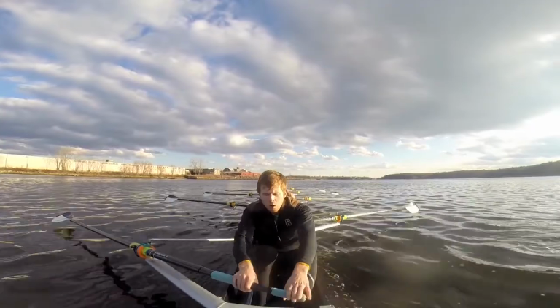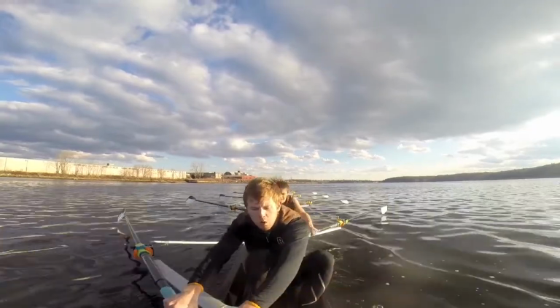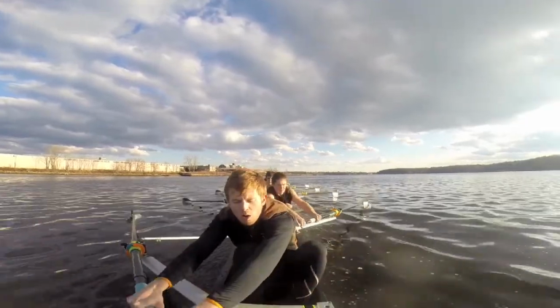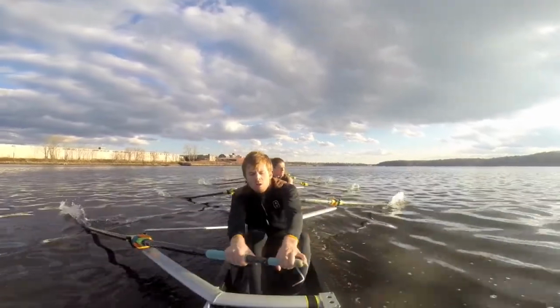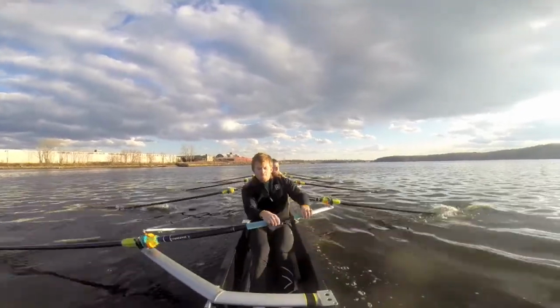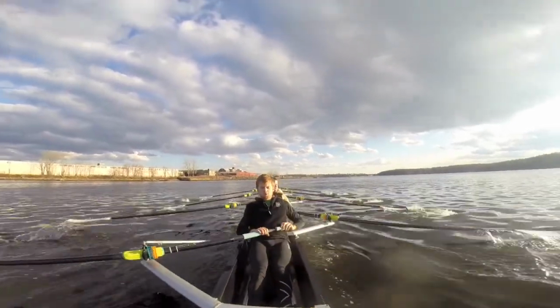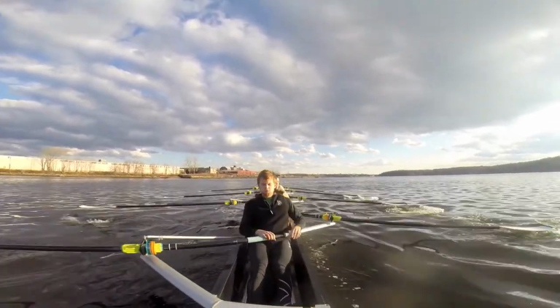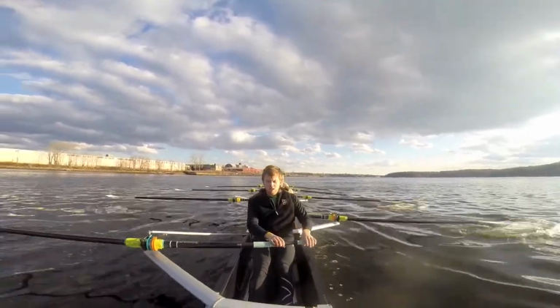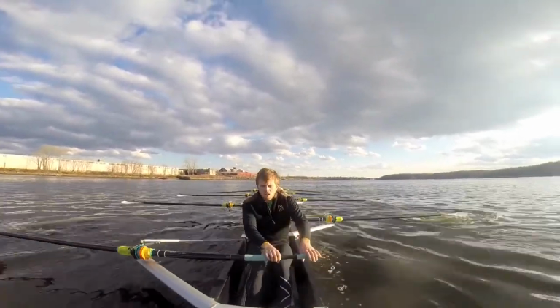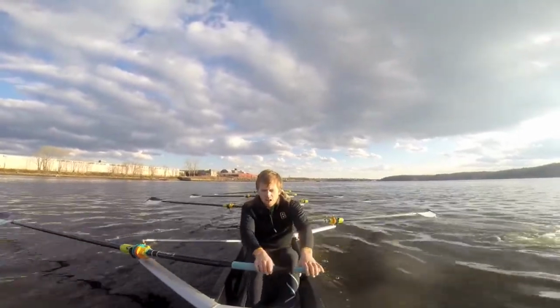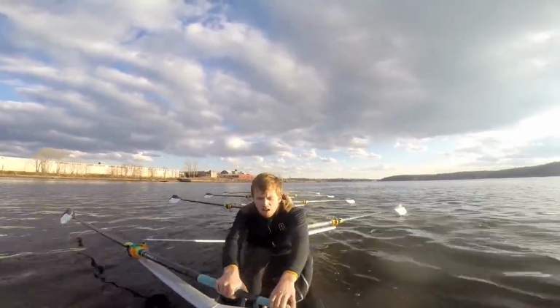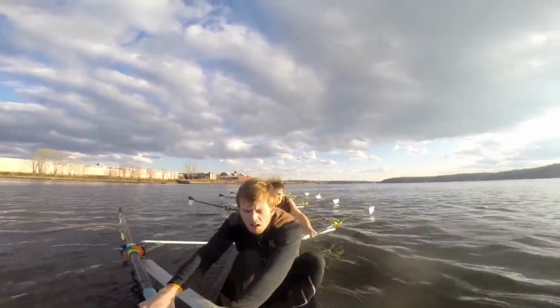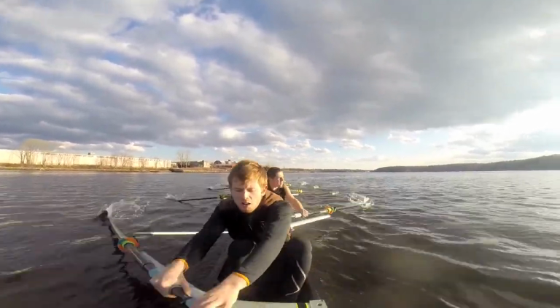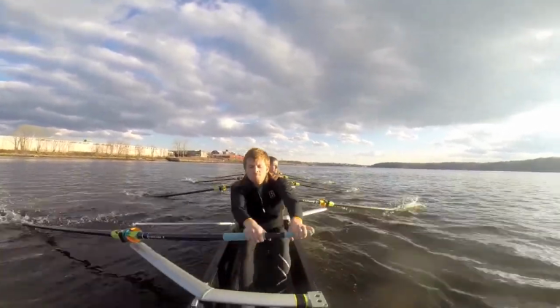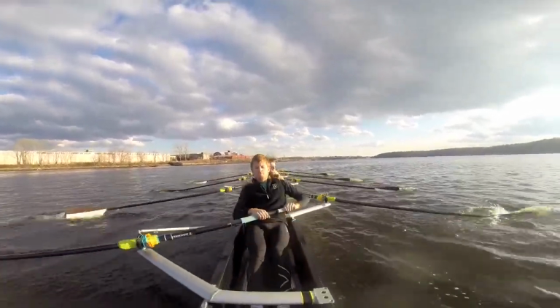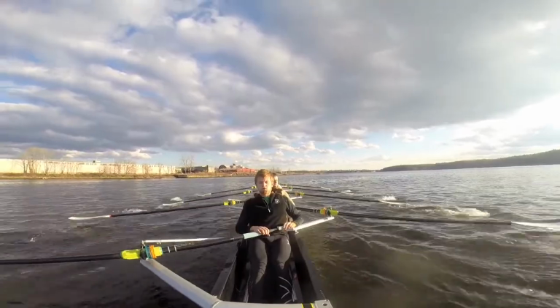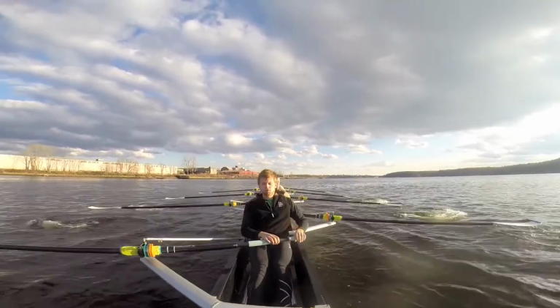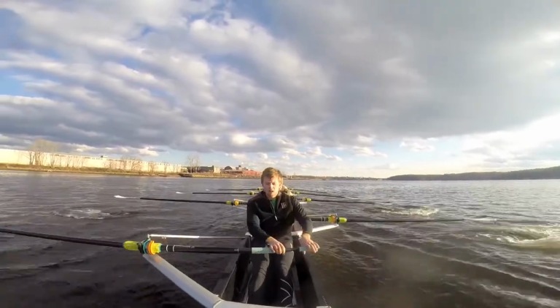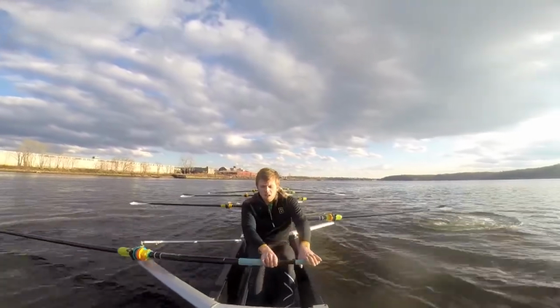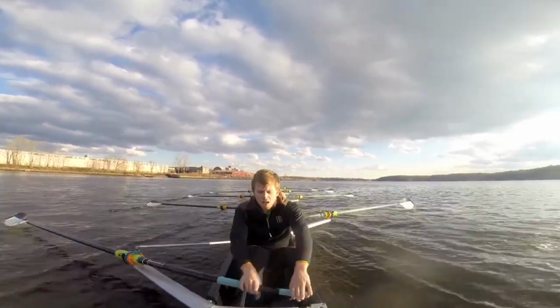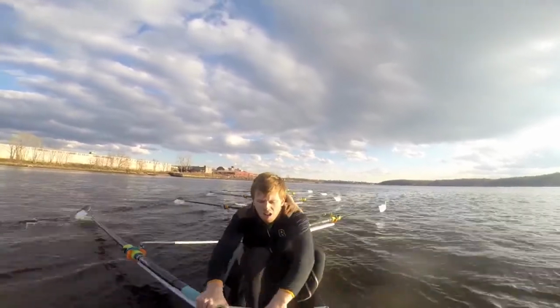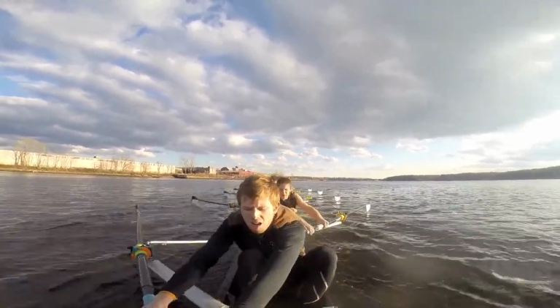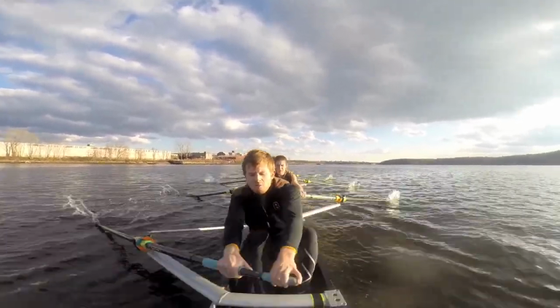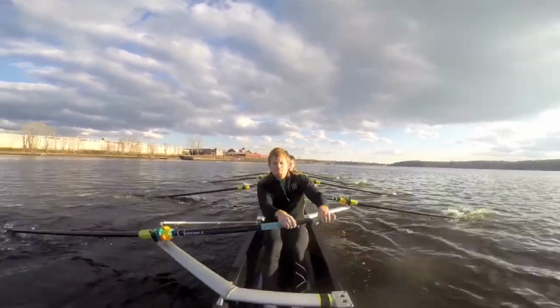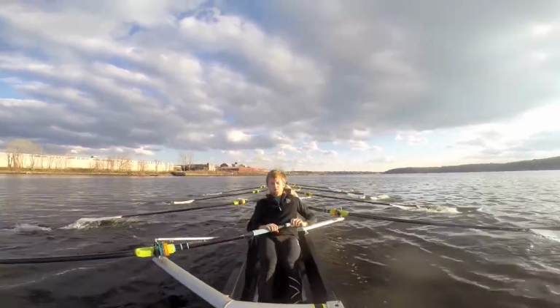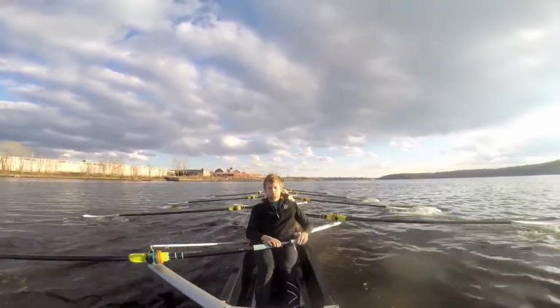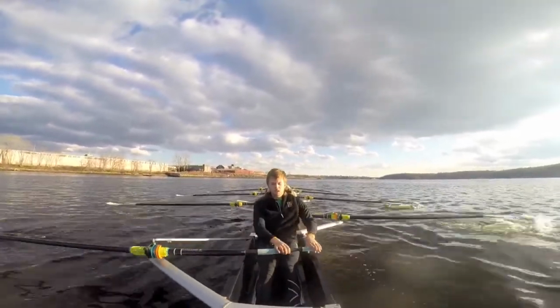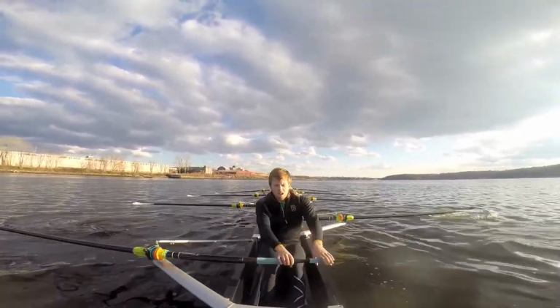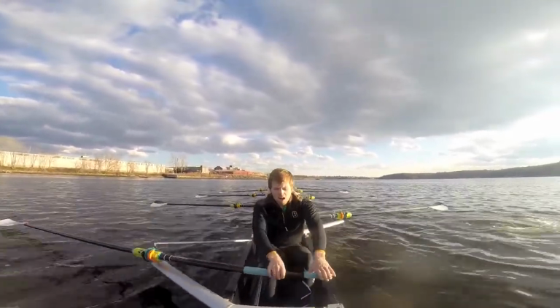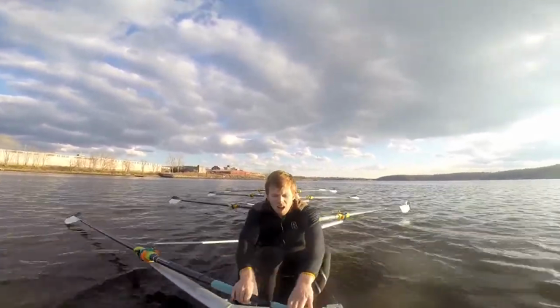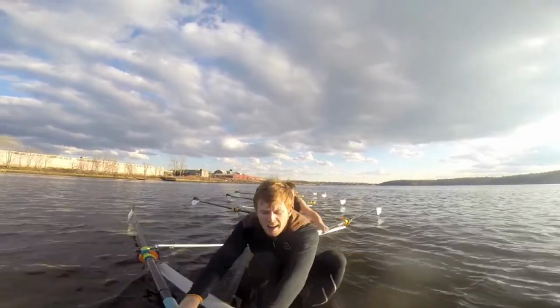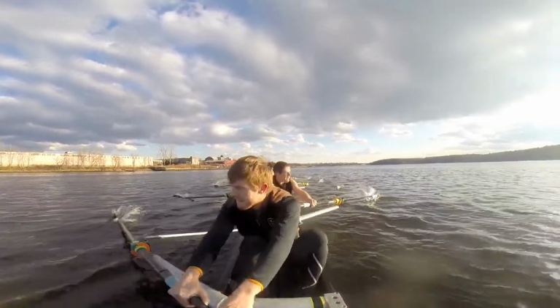A little bit of wind here. Low collarbones. Try to get the shaft.